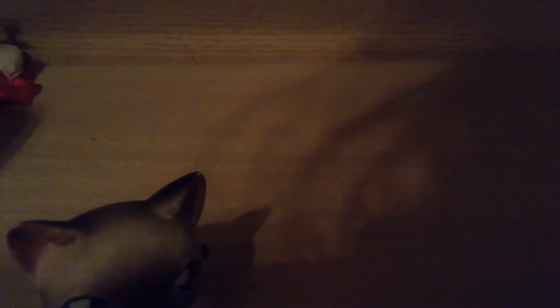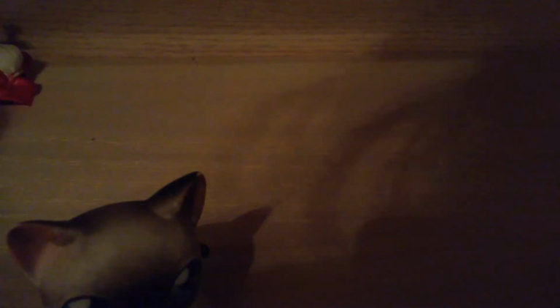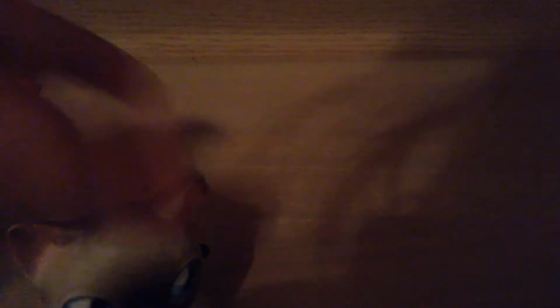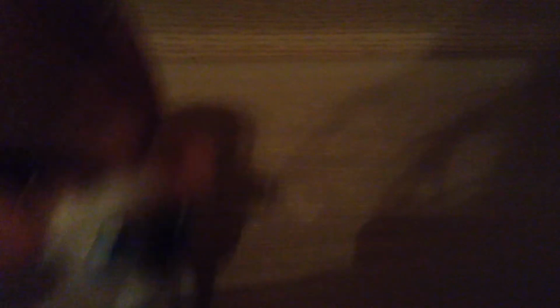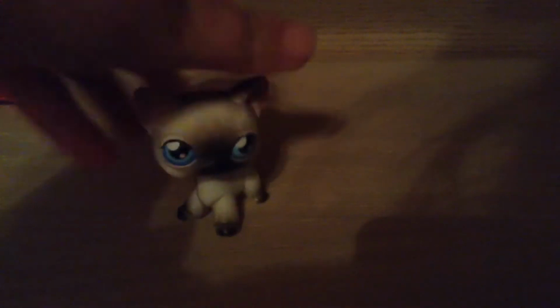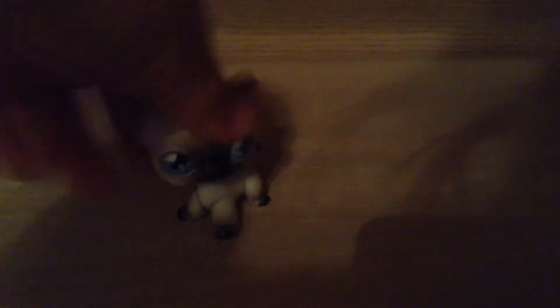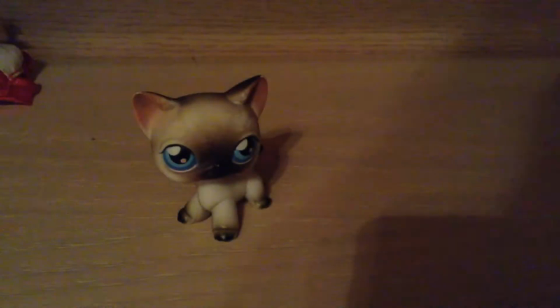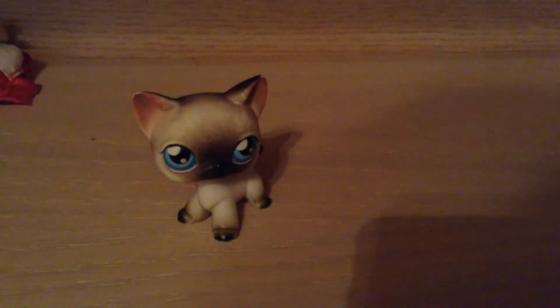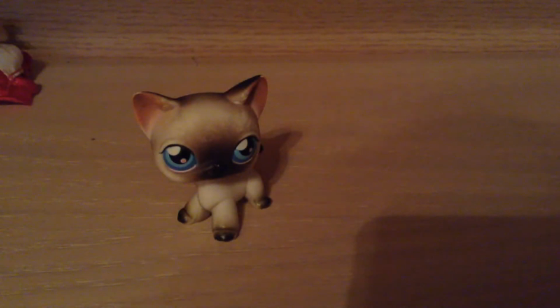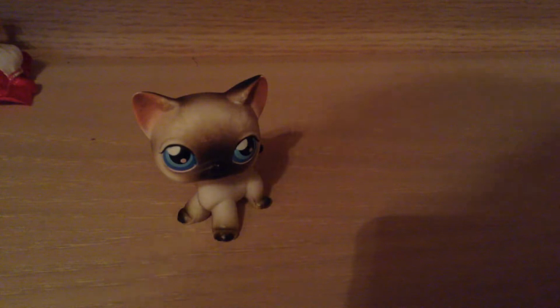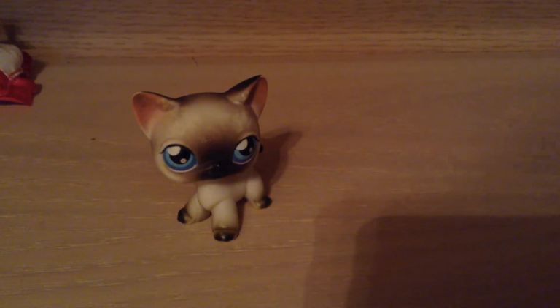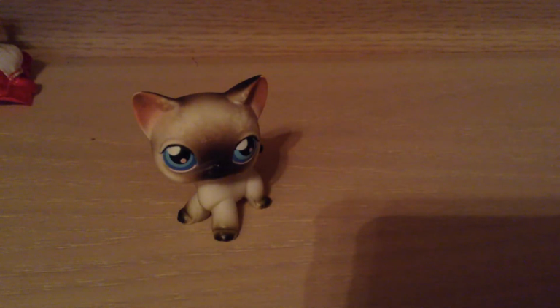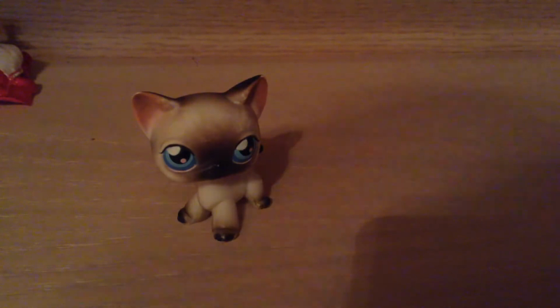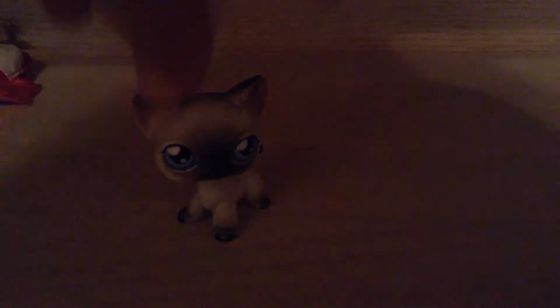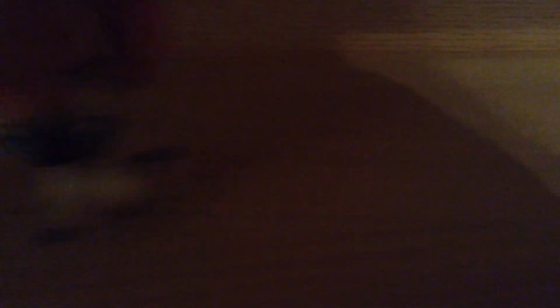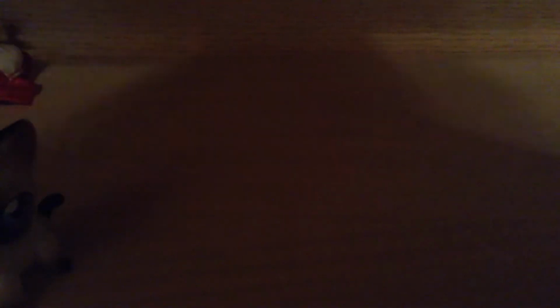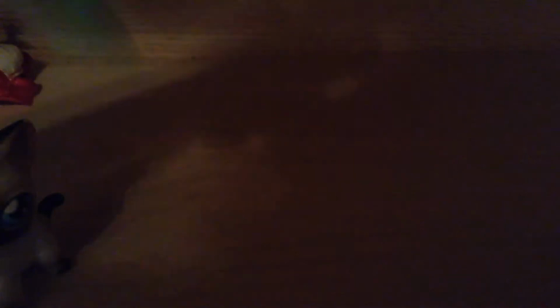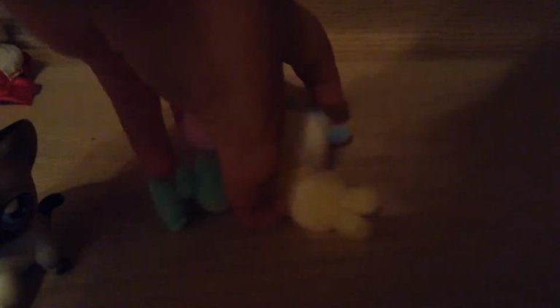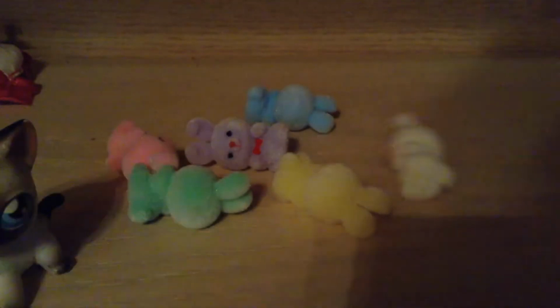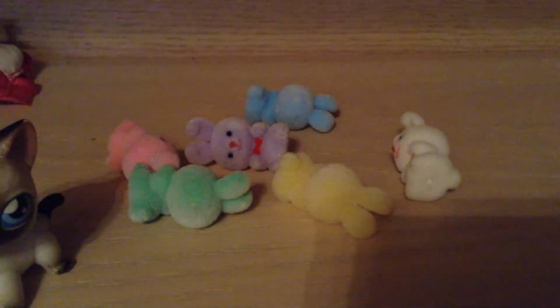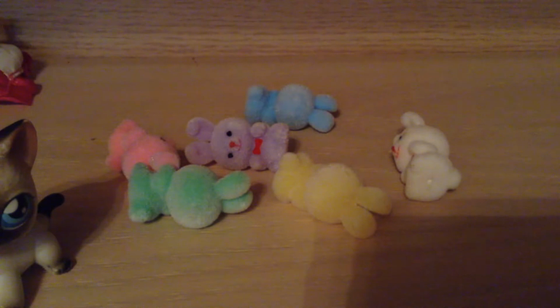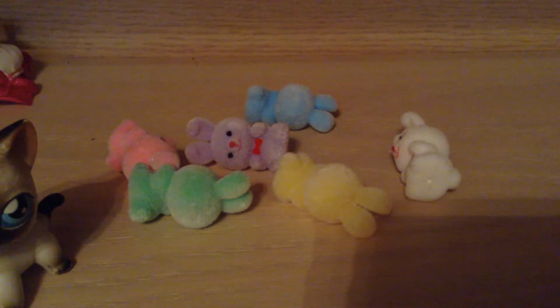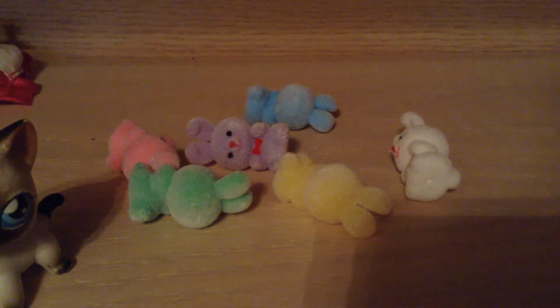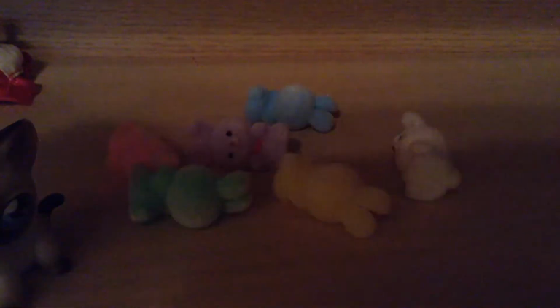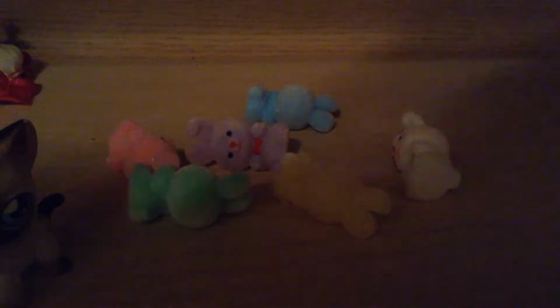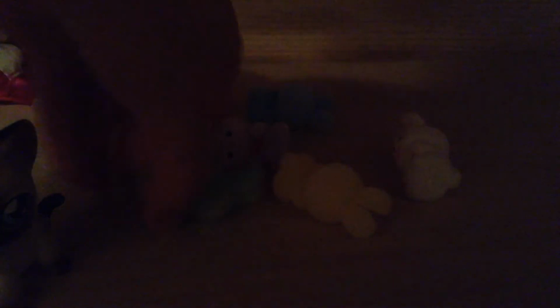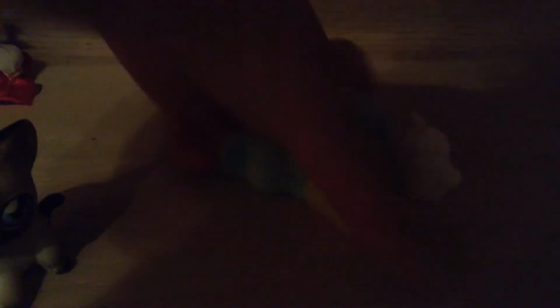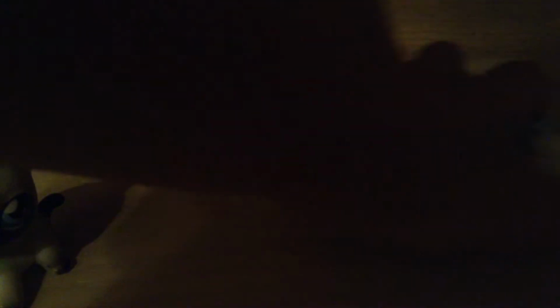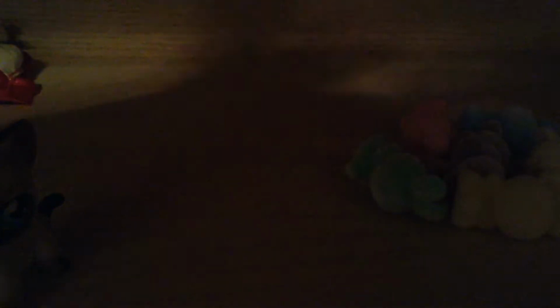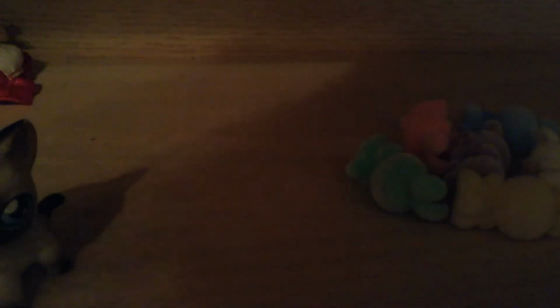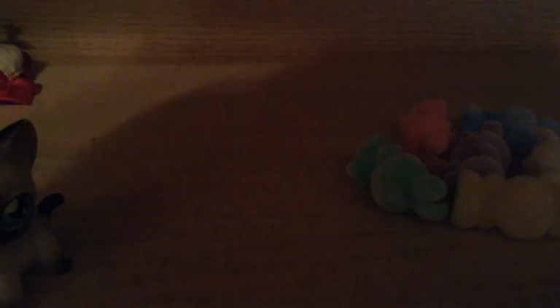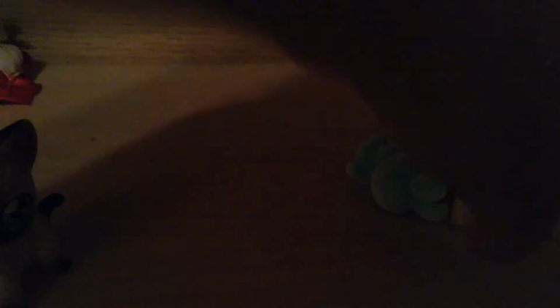Now the next thing I'm going to show you is actually really cute — they're for LPS, so let me show you them. And all these stuffed rabbits — they're soft — so I'm going to kind of scoot them over here and show you them one by one, the colors.